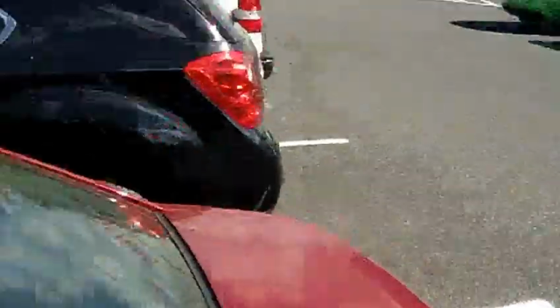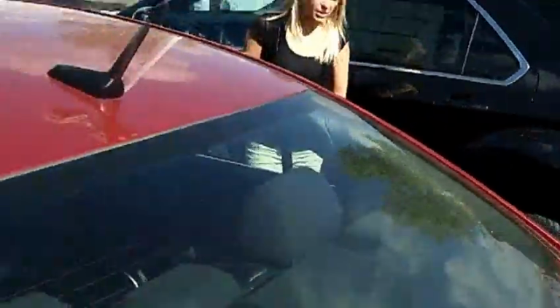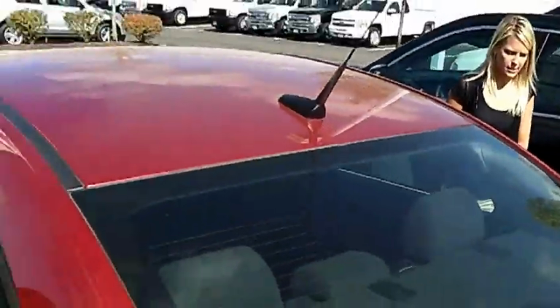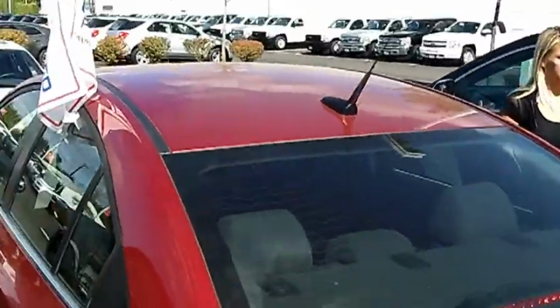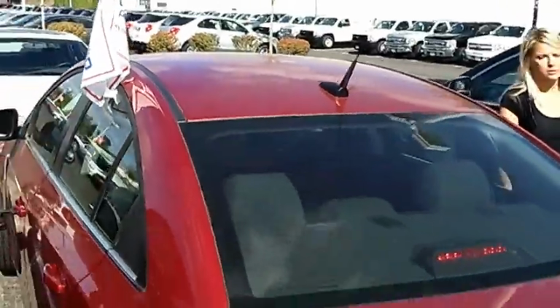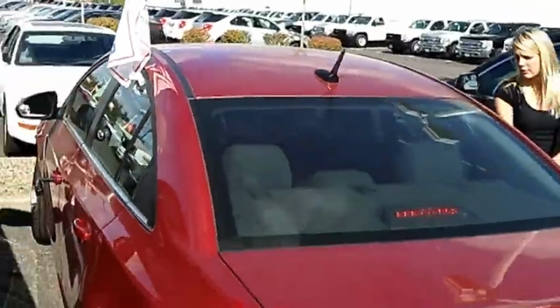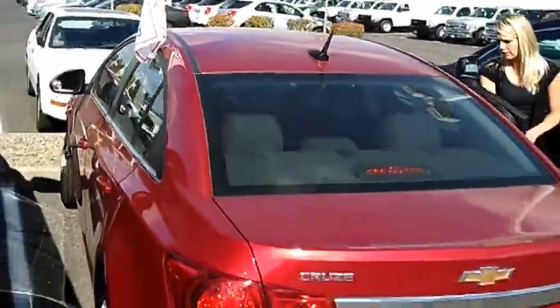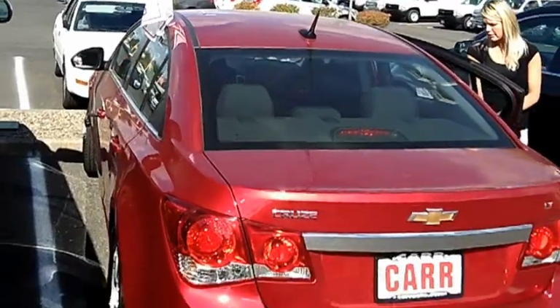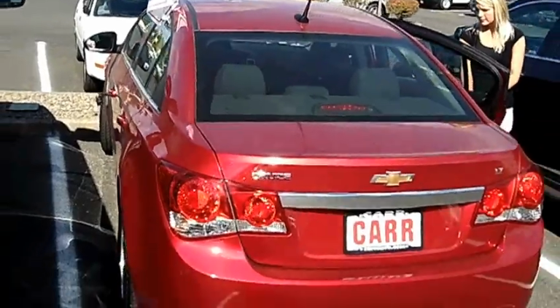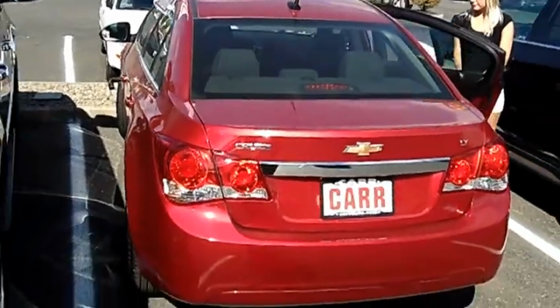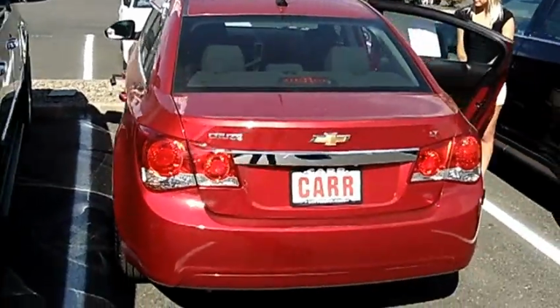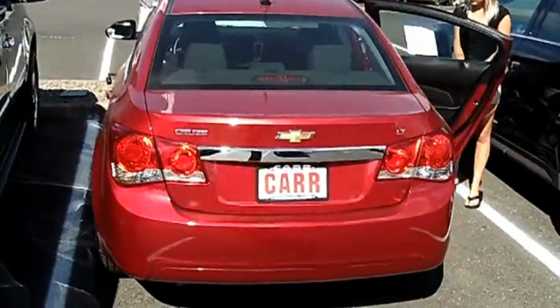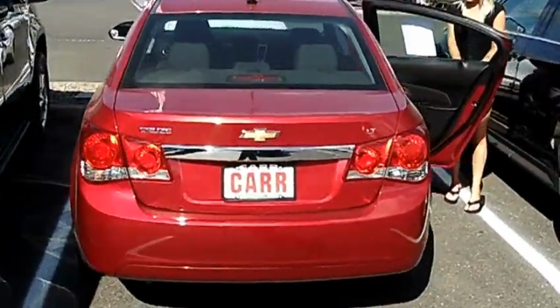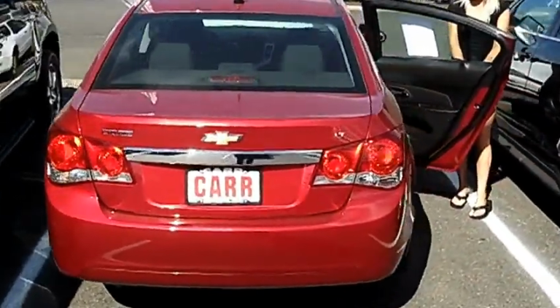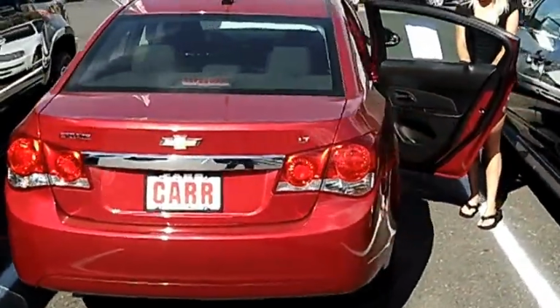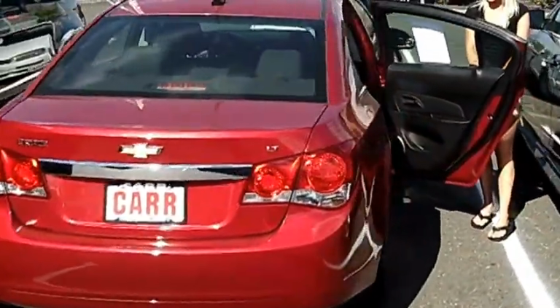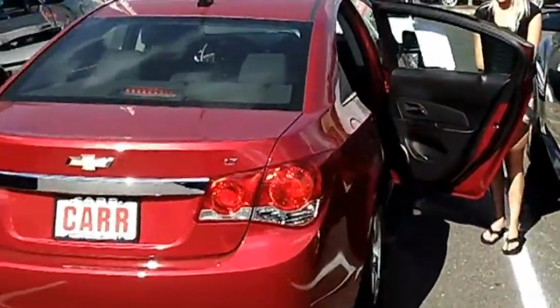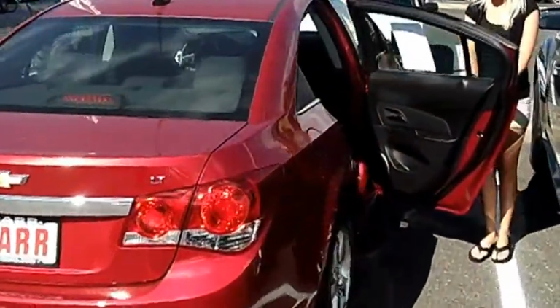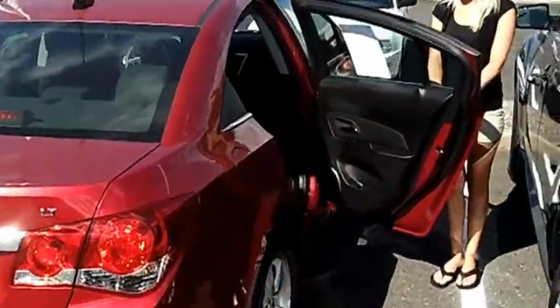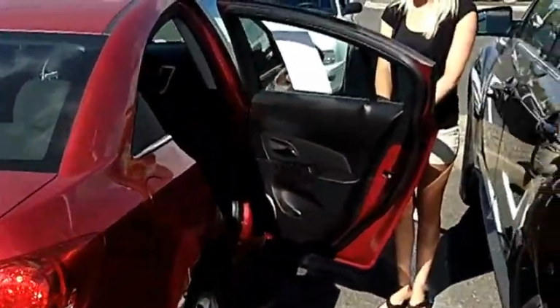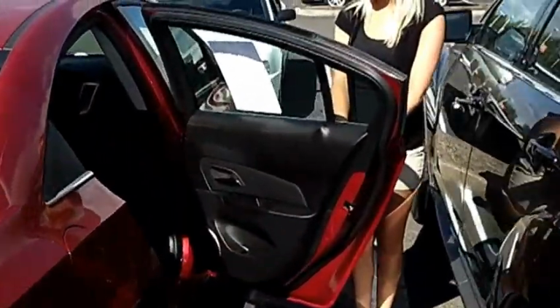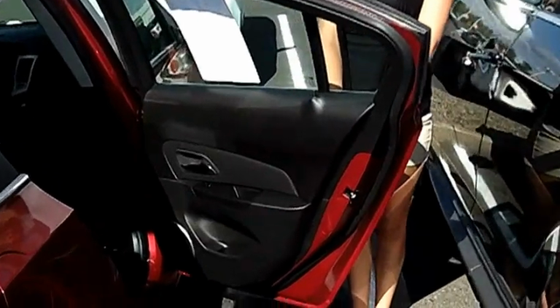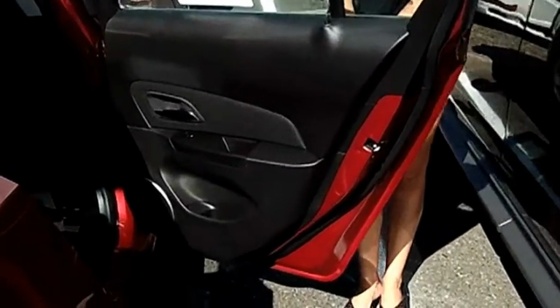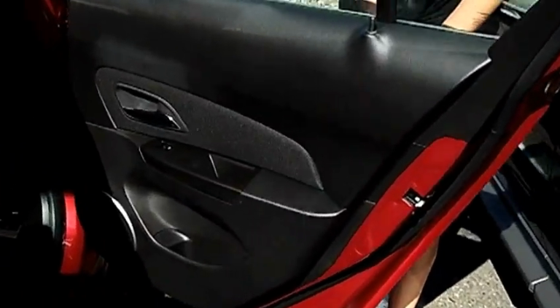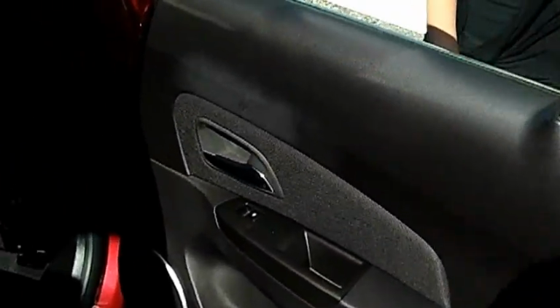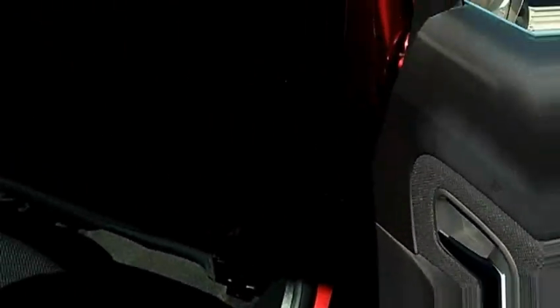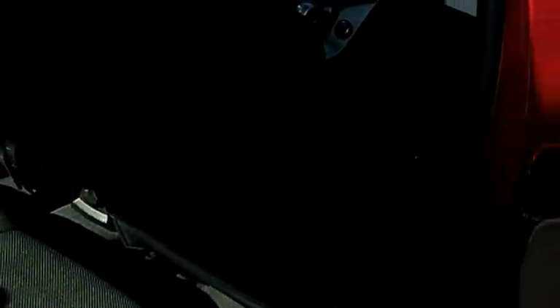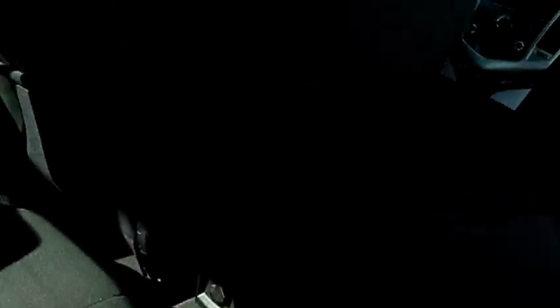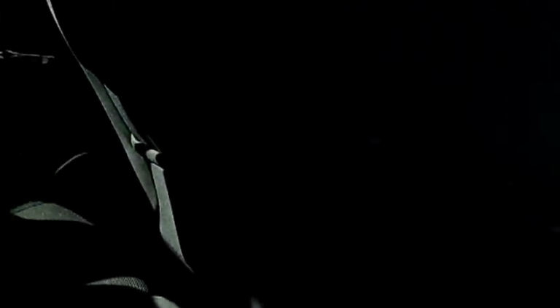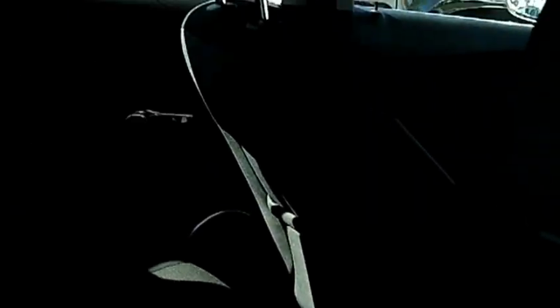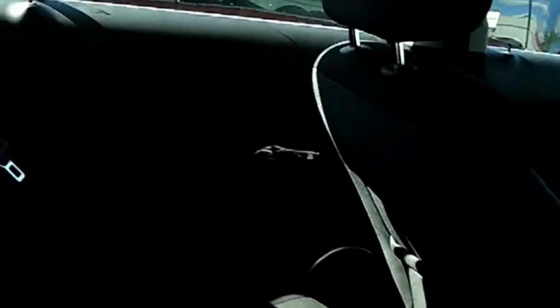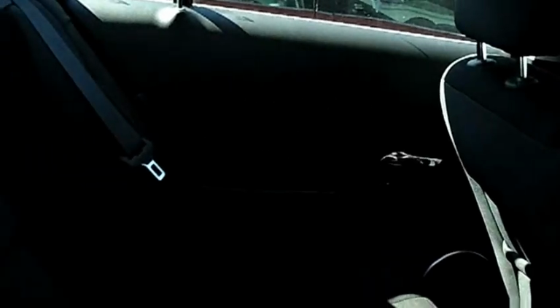Has privacy glass, alloy wheels, 4-wheel ABS, stability control, daytime running lights, and a very comfortable cloth interior.